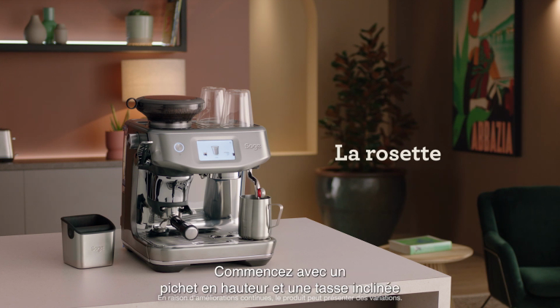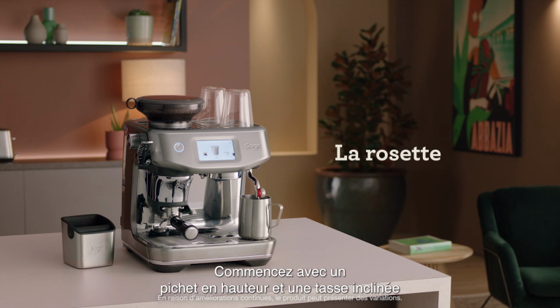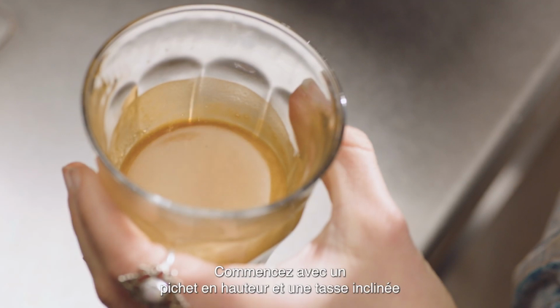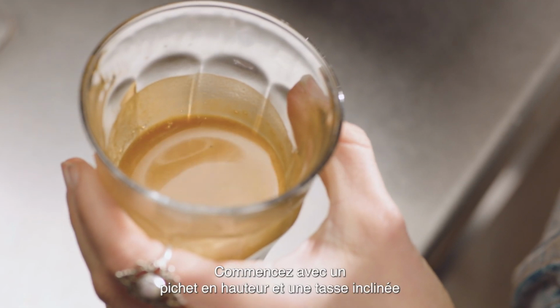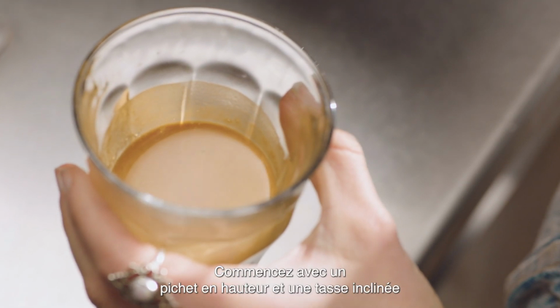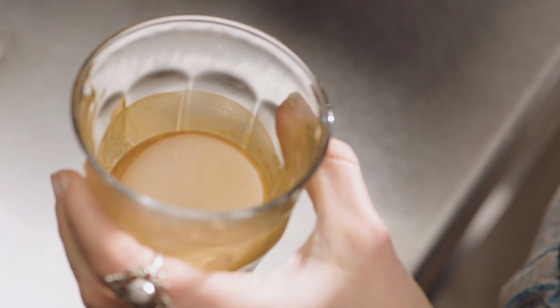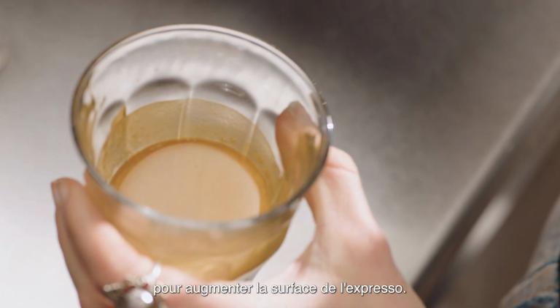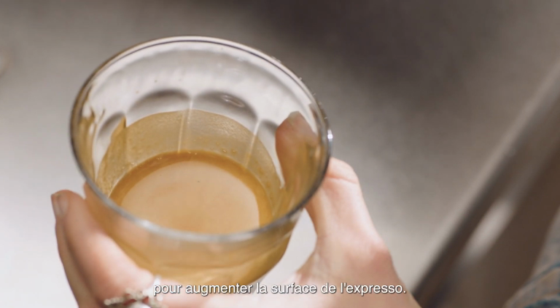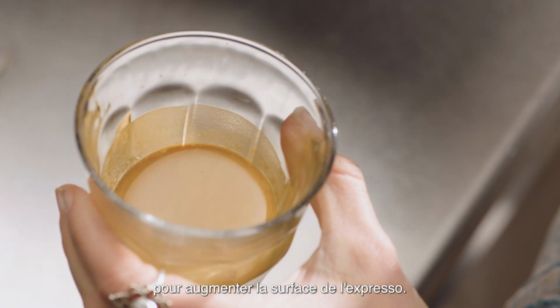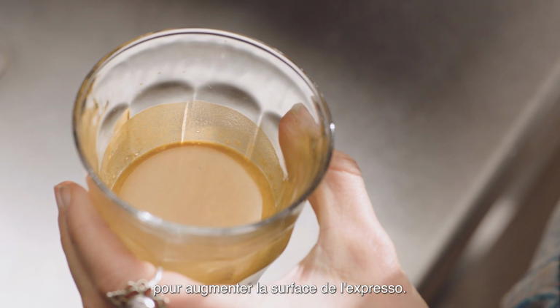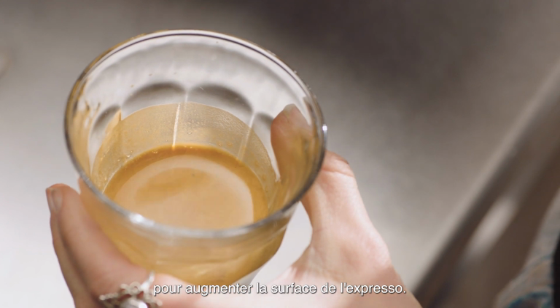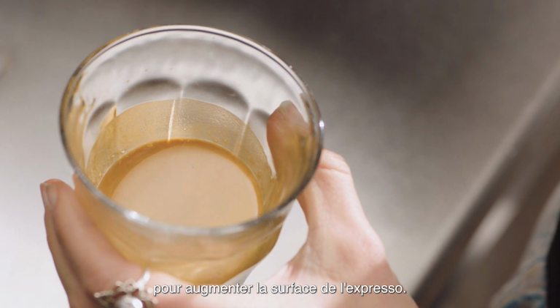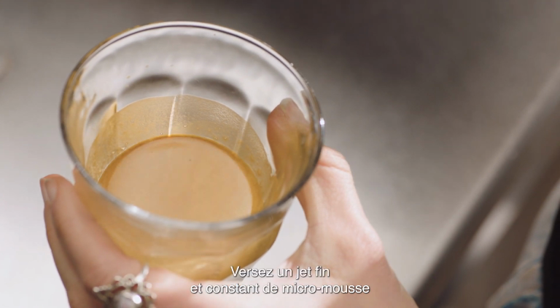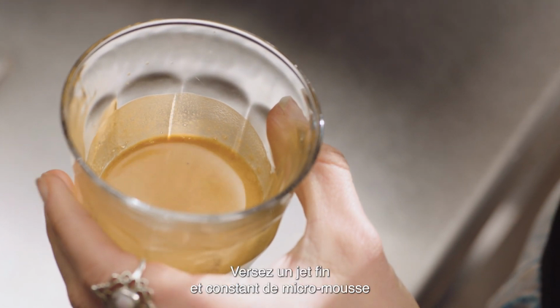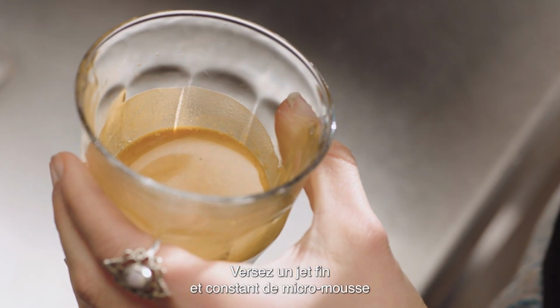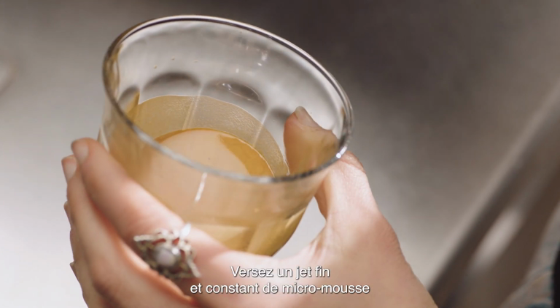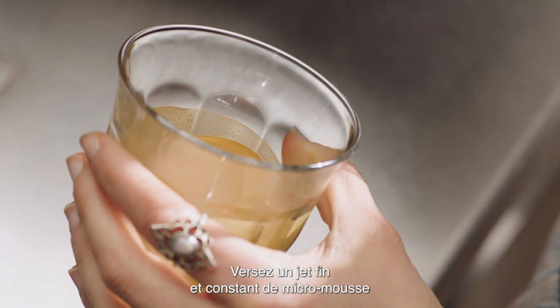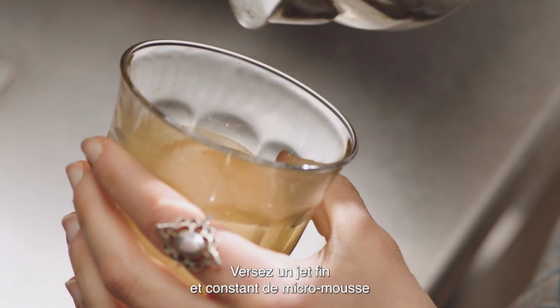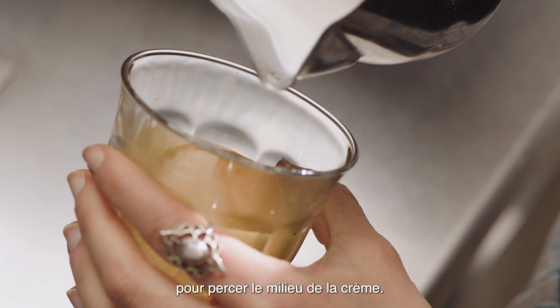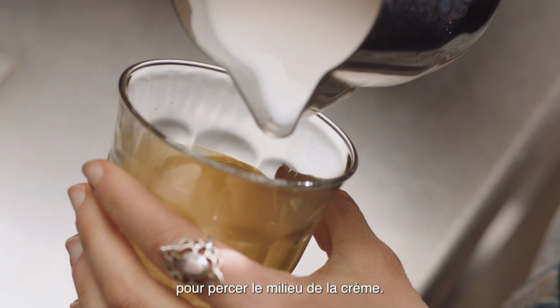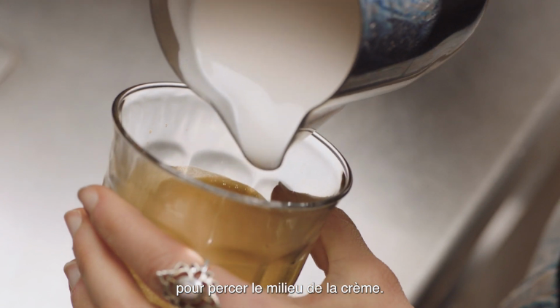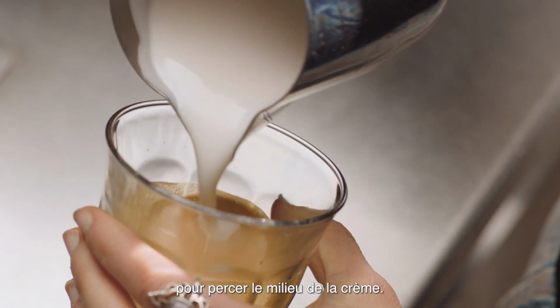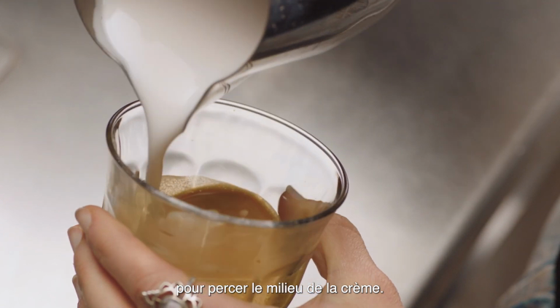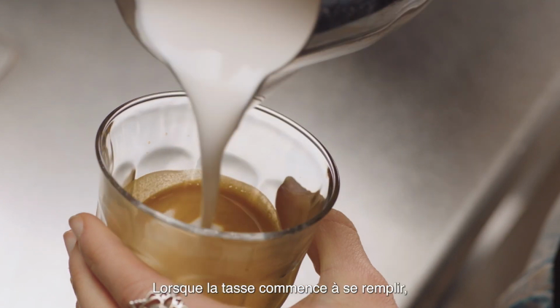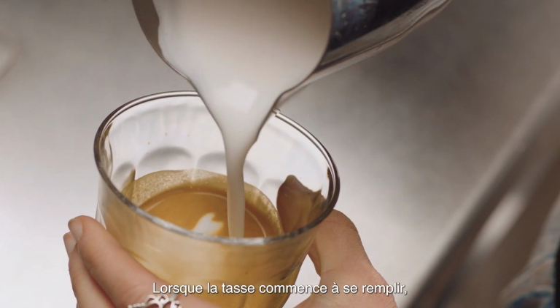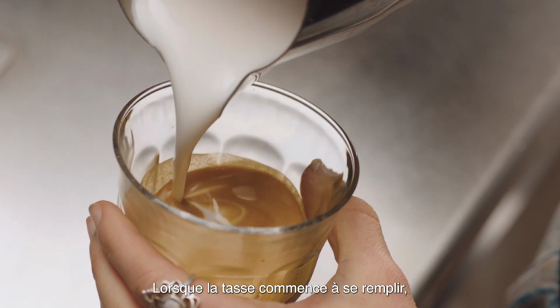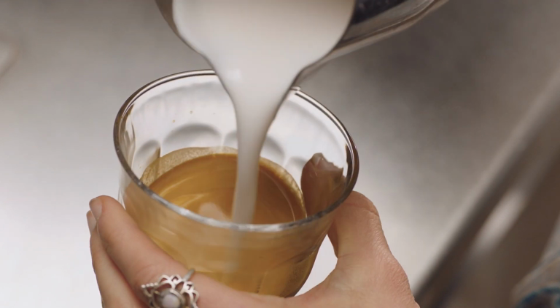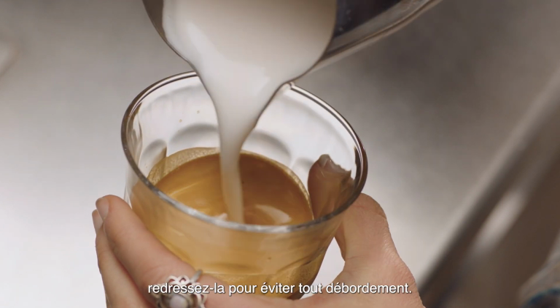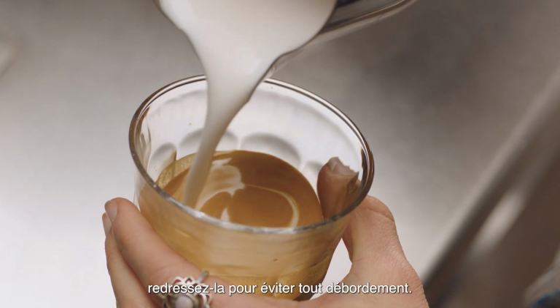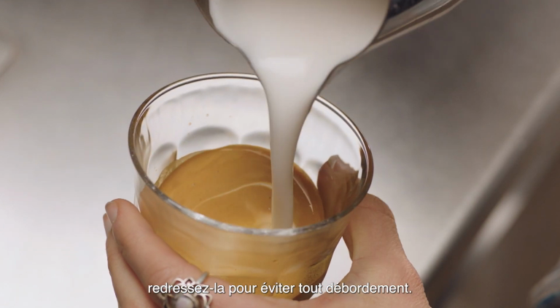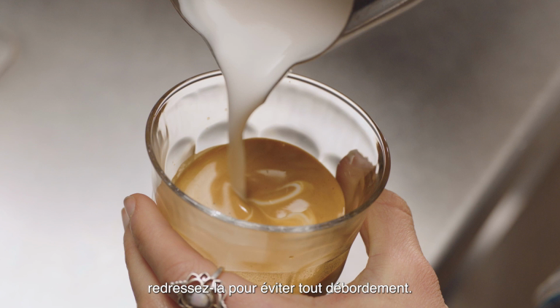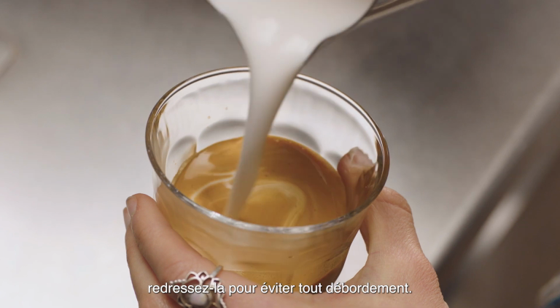Start with the jug up high and the cup tilted to create a larger surface area of the espresso. Pour a thin, constant stream of microfoam to pierce the center of the crema. As the cup starts to fill, tilt the cup more upright so as not to spill.